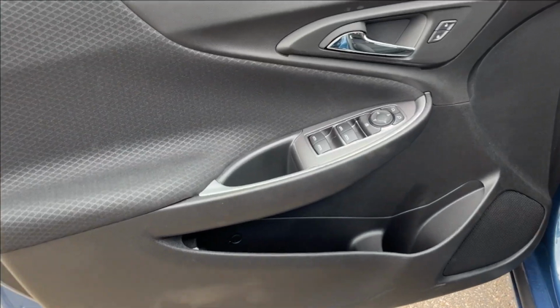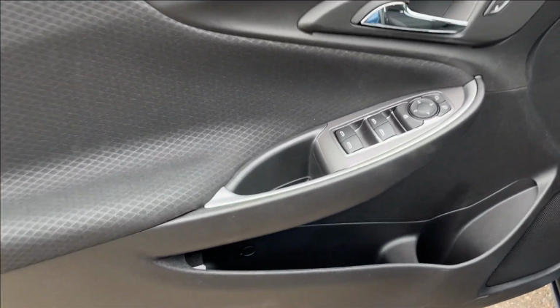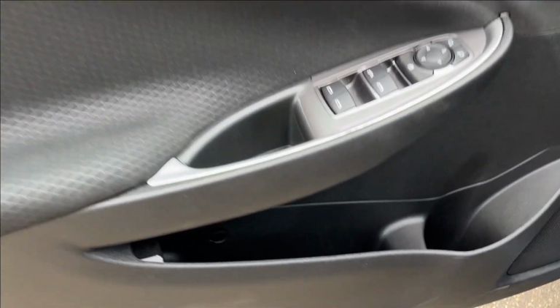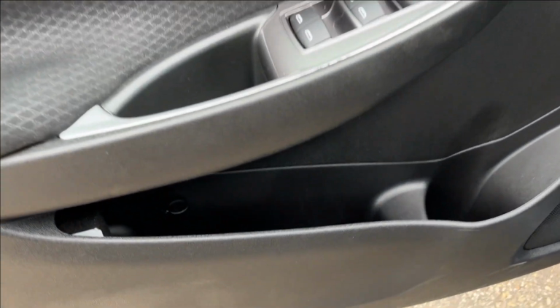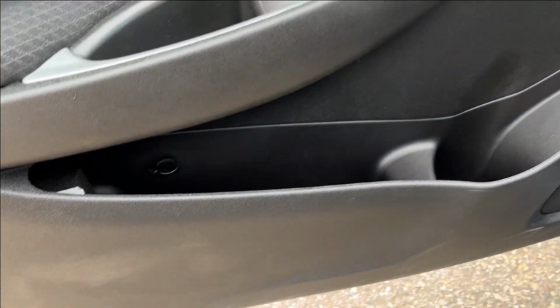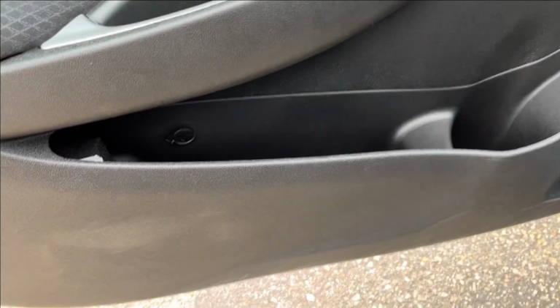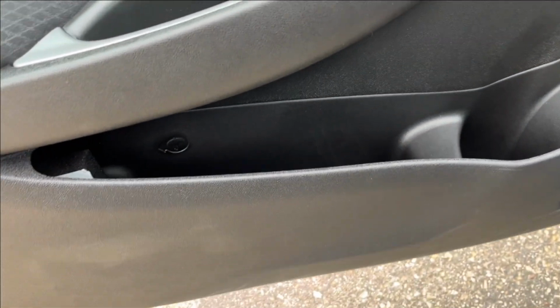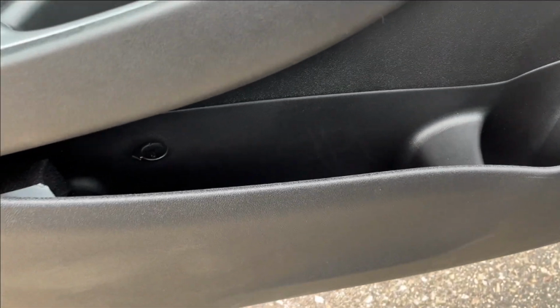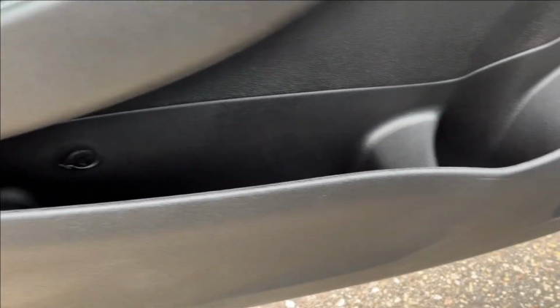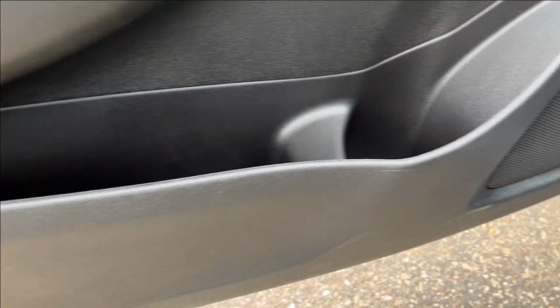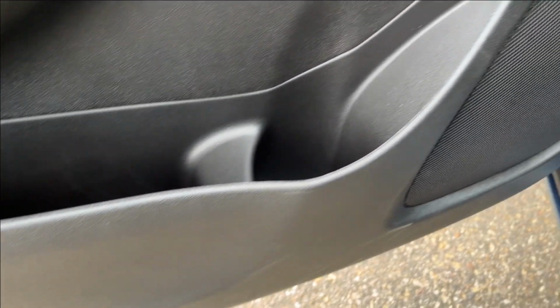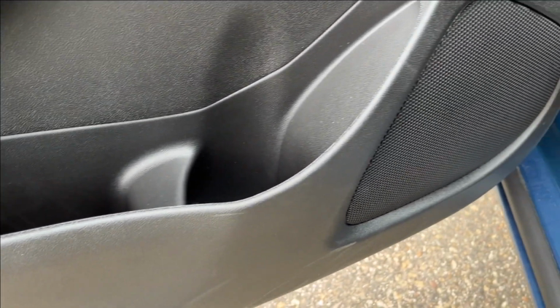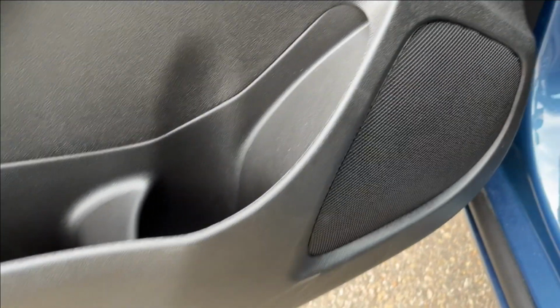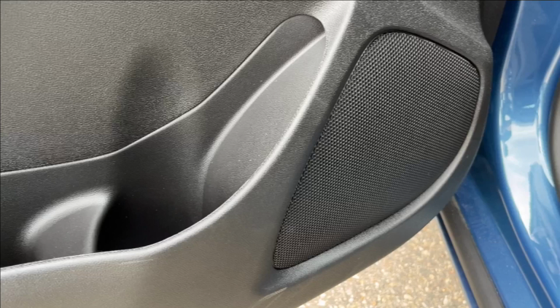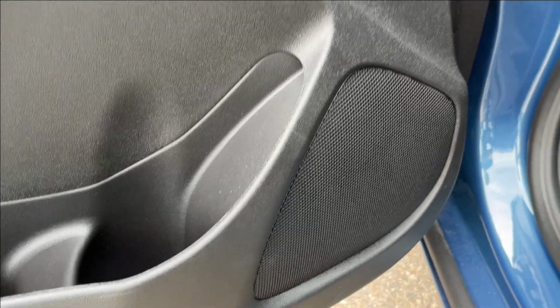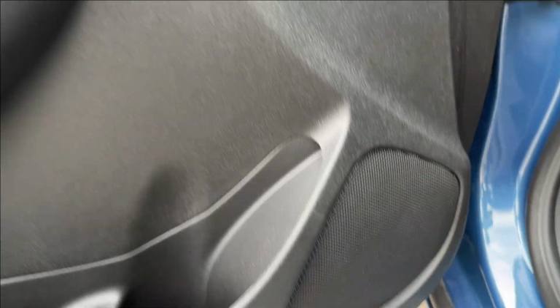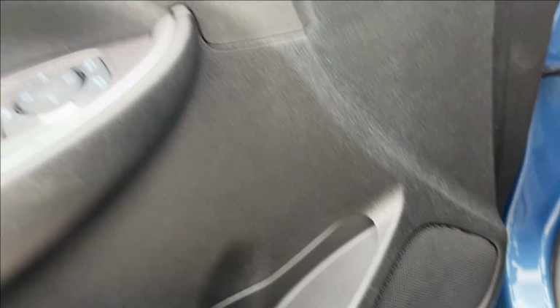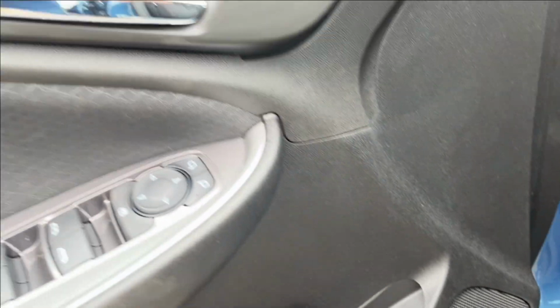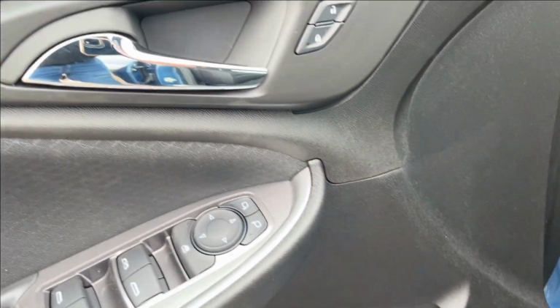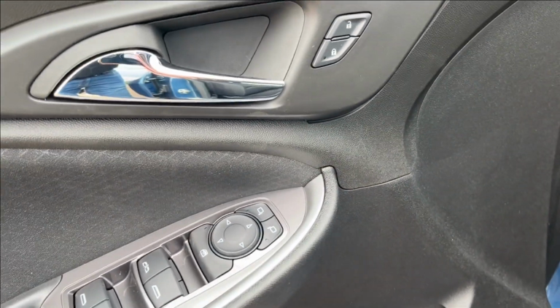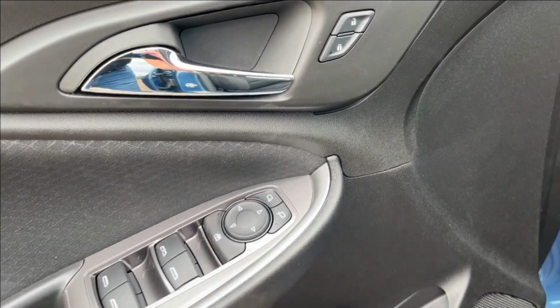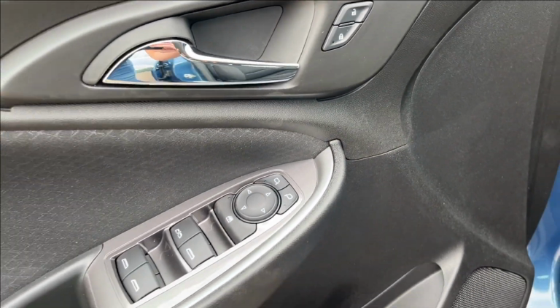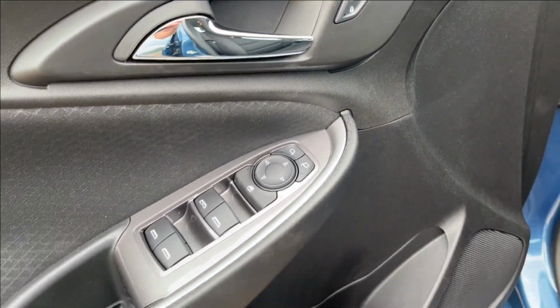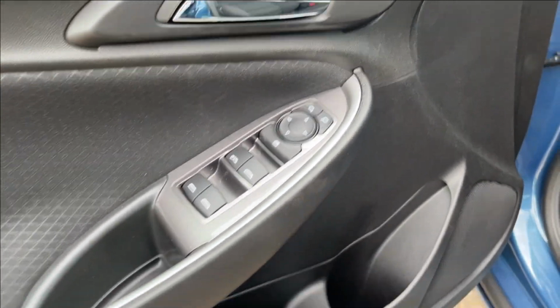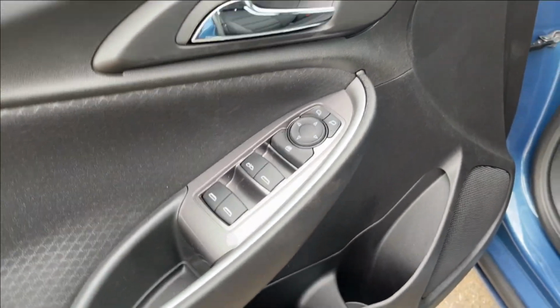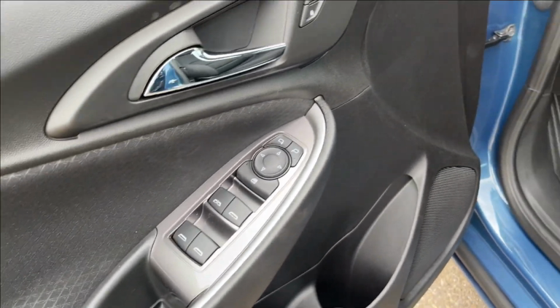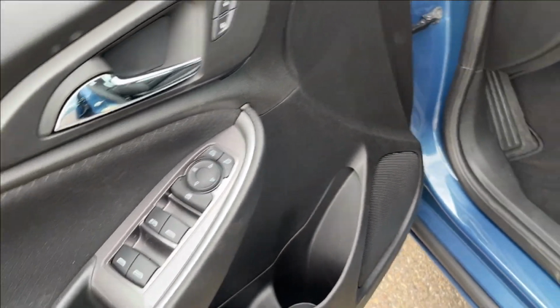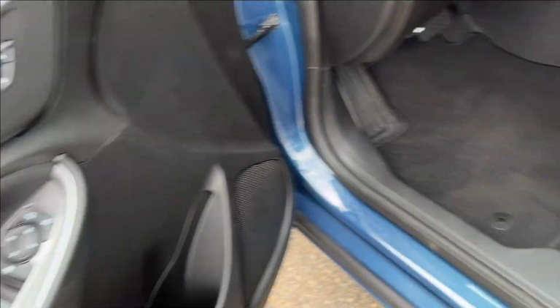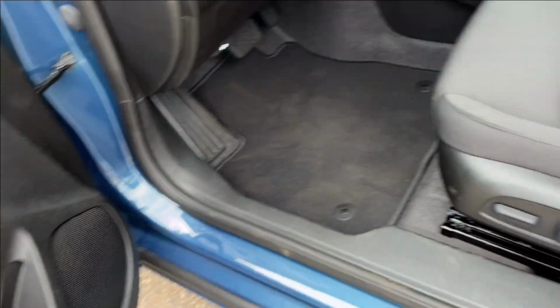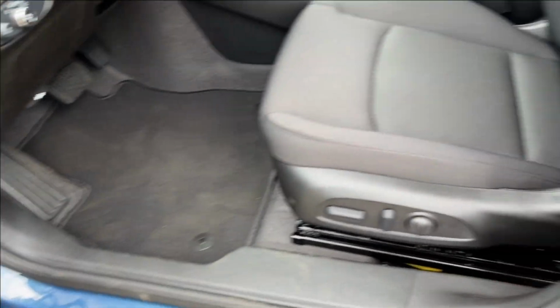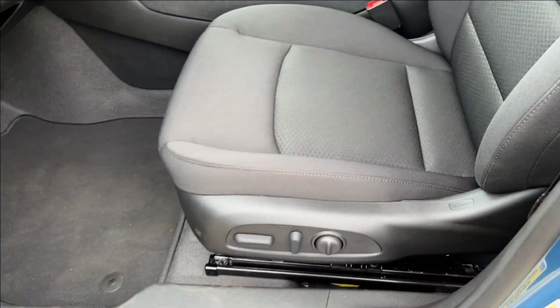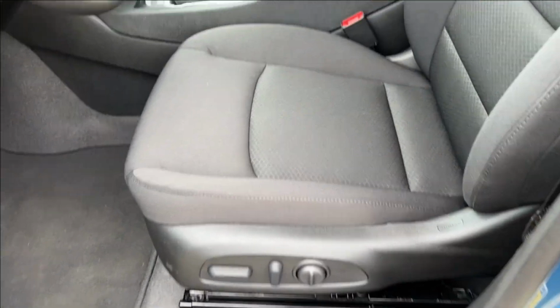Moving on to the interior, we're going to have this all-black interior paneling with a couple of storage compartments at the bottom right next to the speakers. Coming up here to the power locks, mirrors, and windows with the chrome accents.